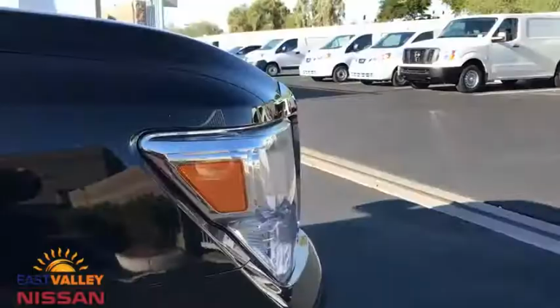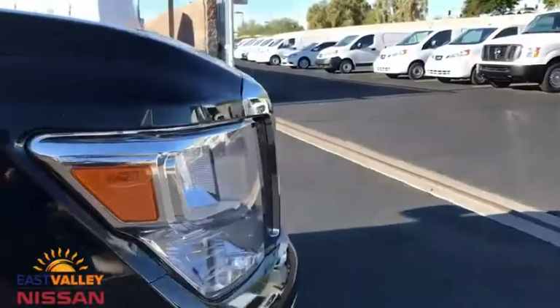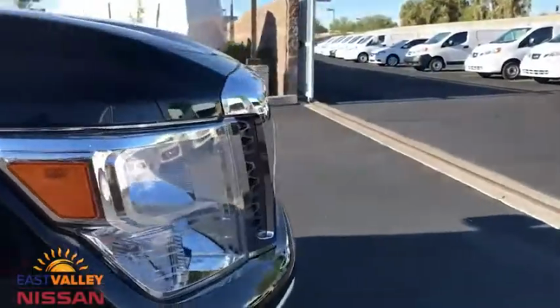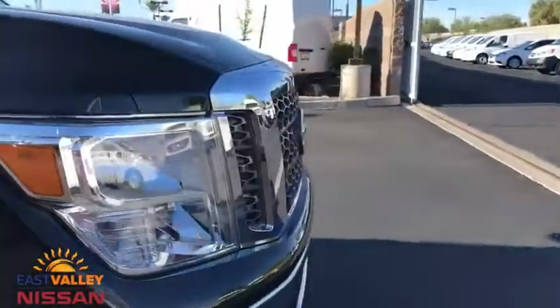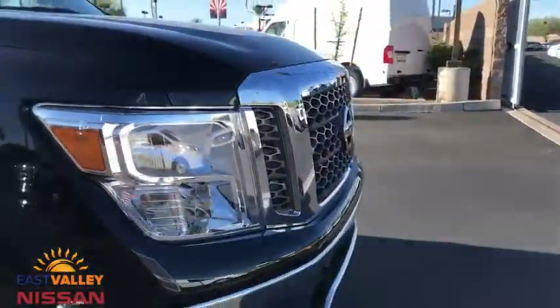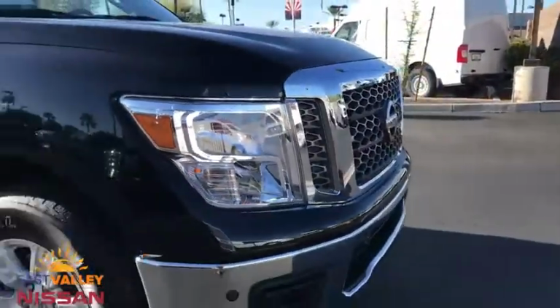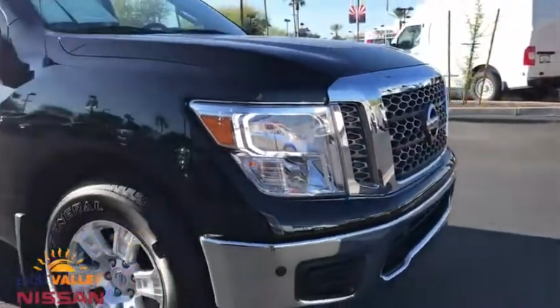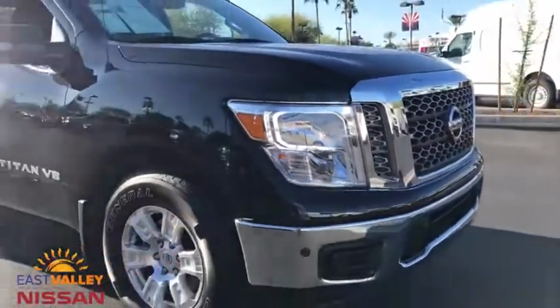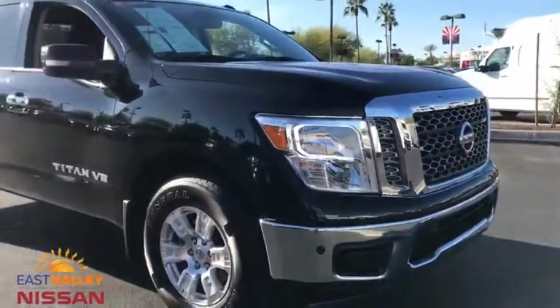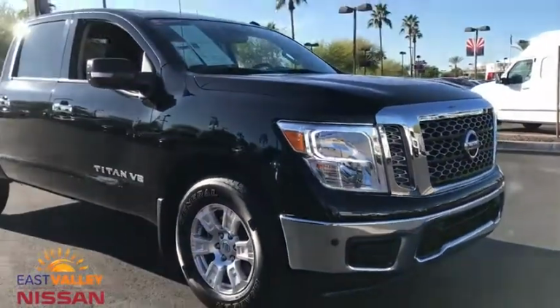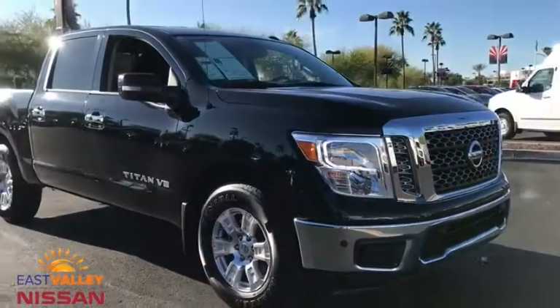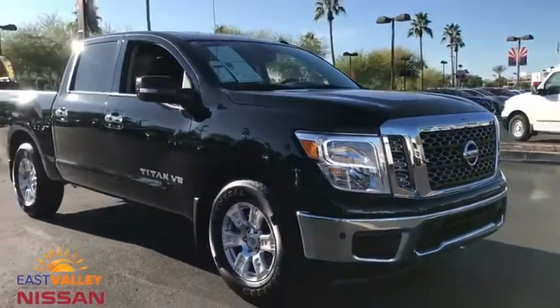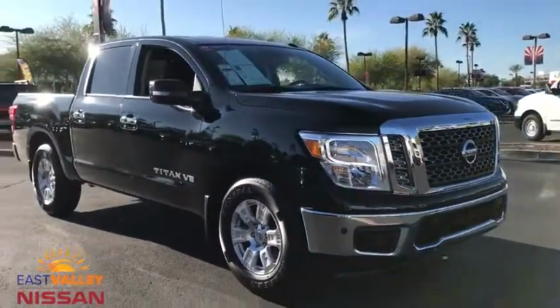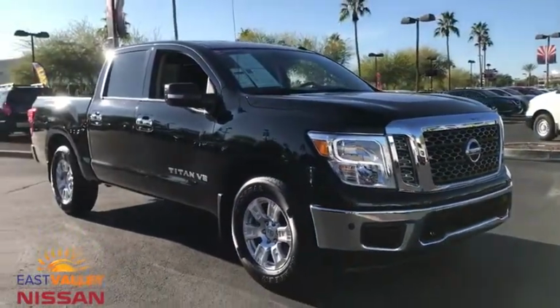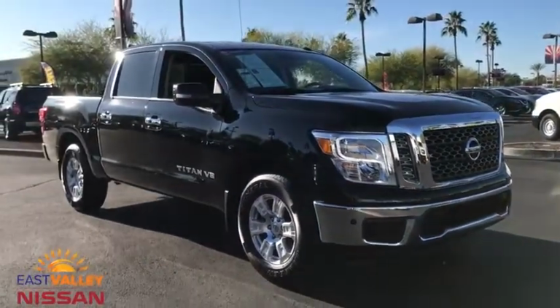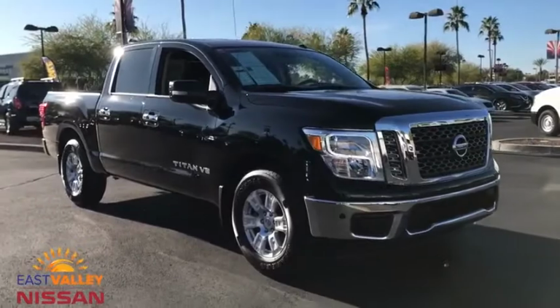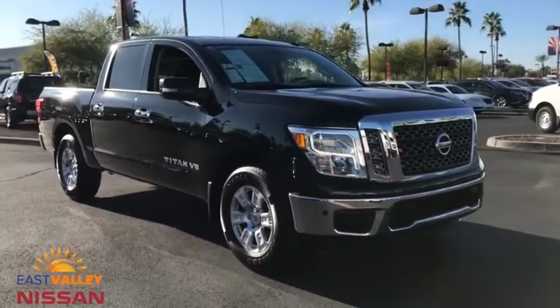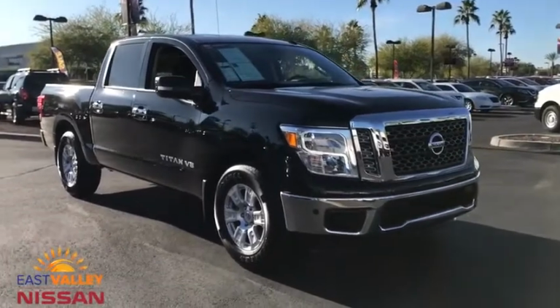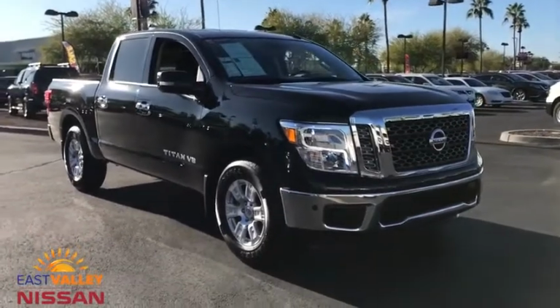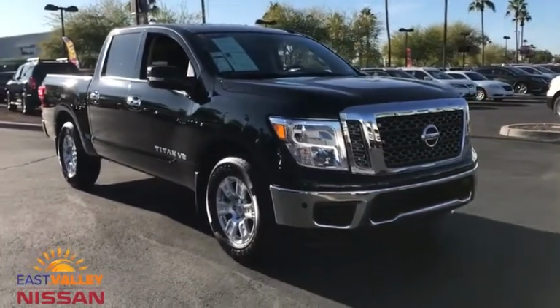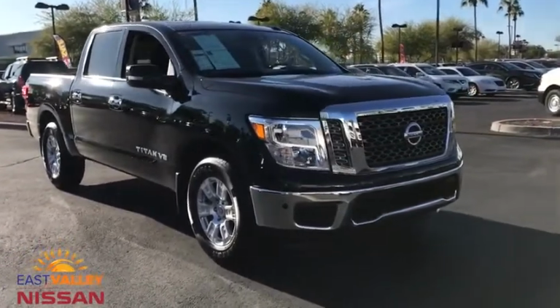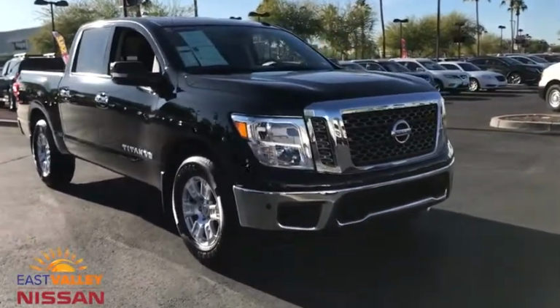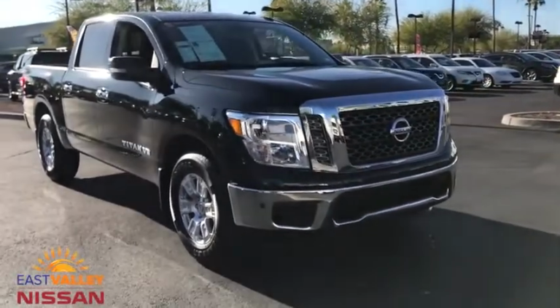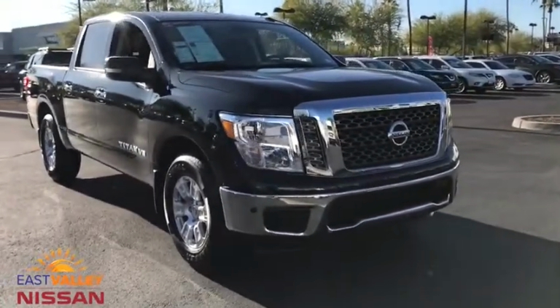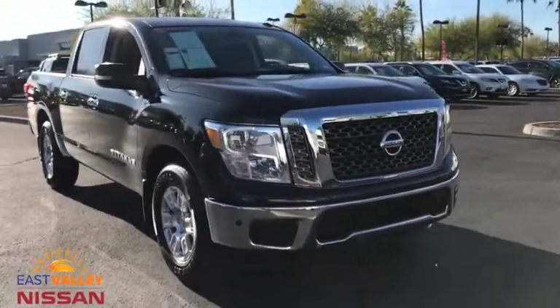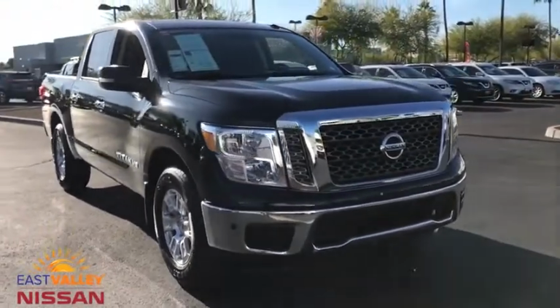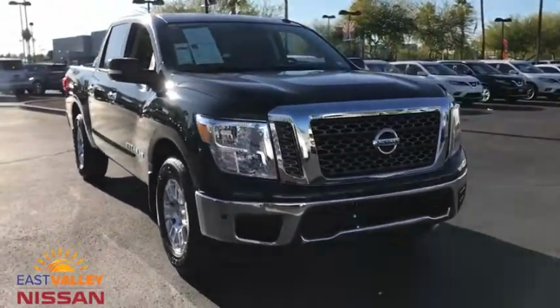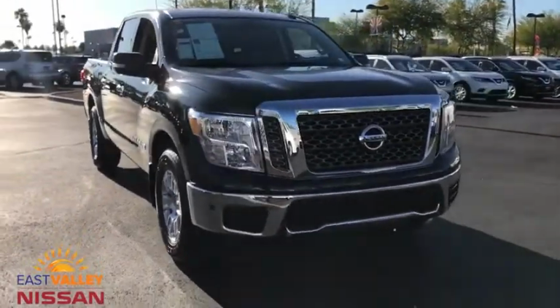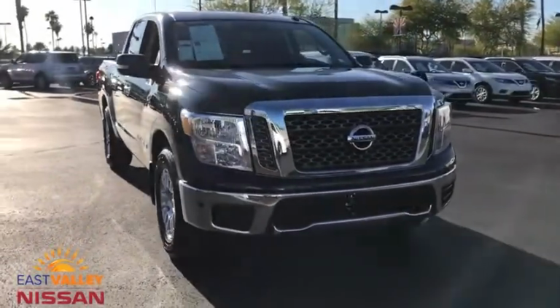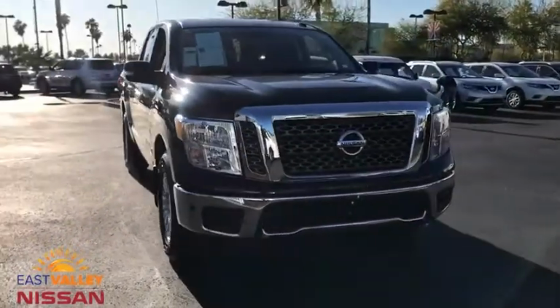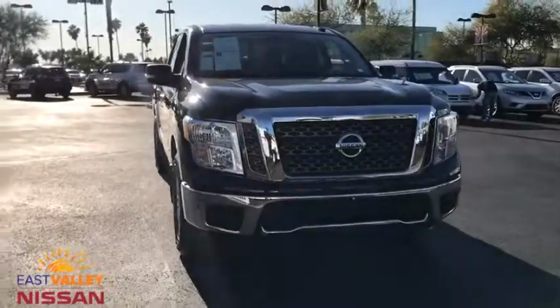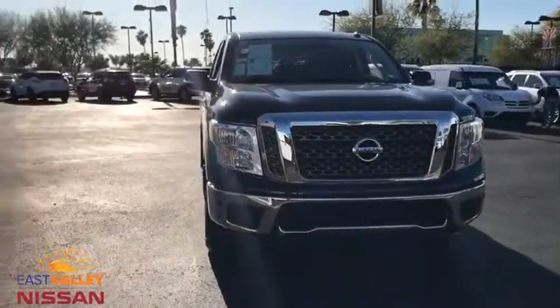AM FM stereo radio, rear defrost, power windows, MP3 player, CD player, power door locks. Is love at first sight really possible? Let us know when you stop in.